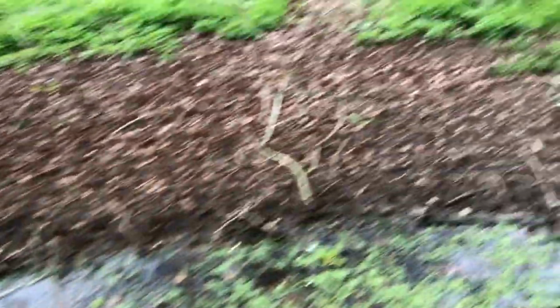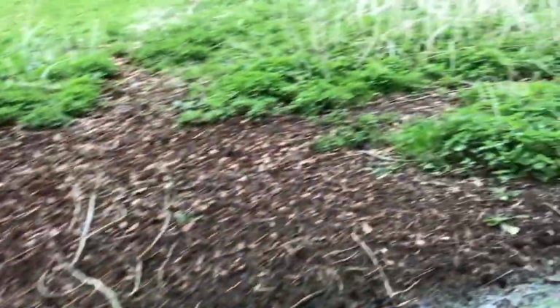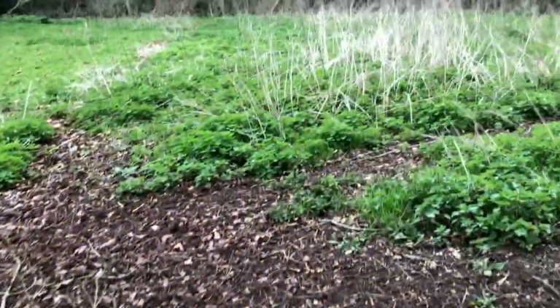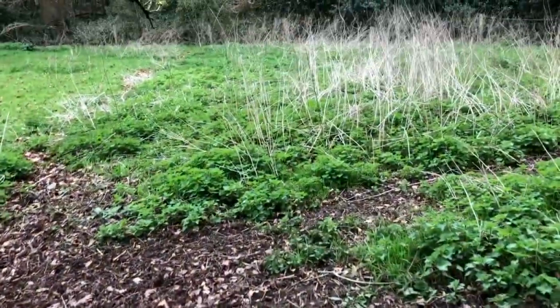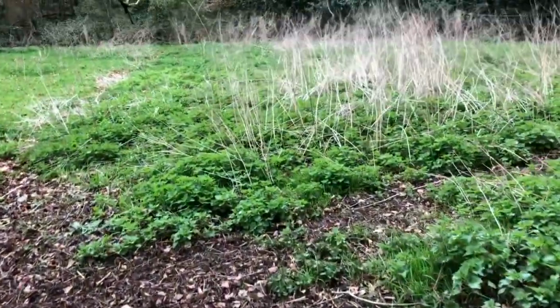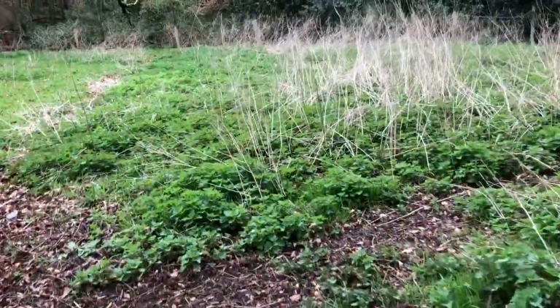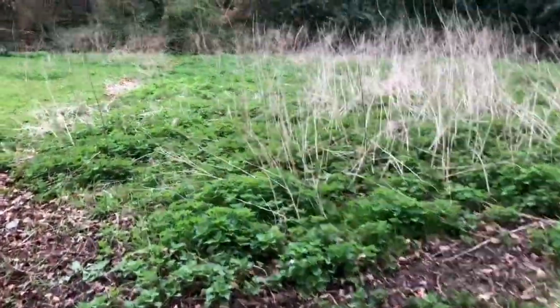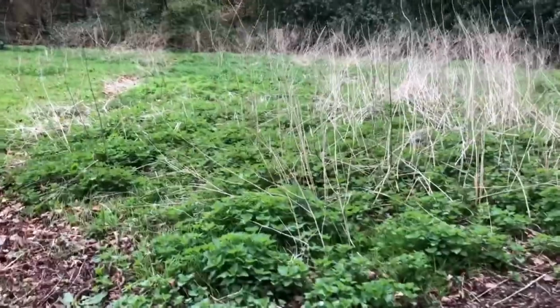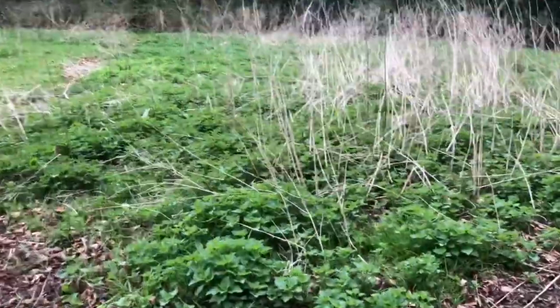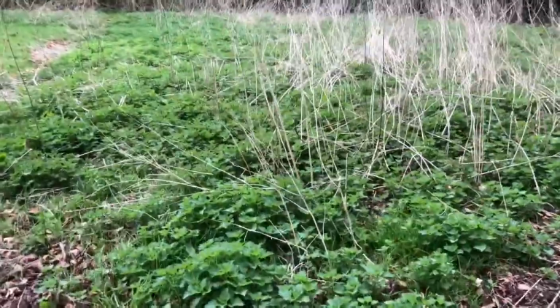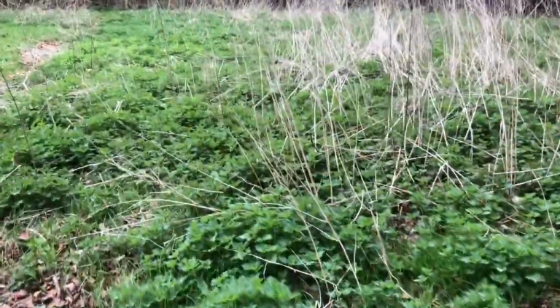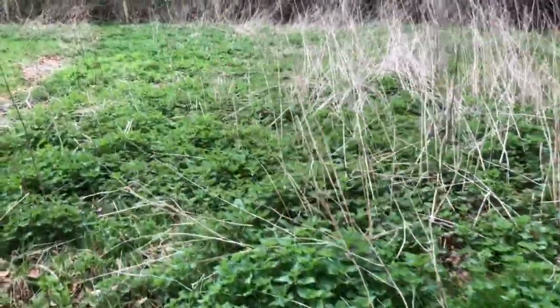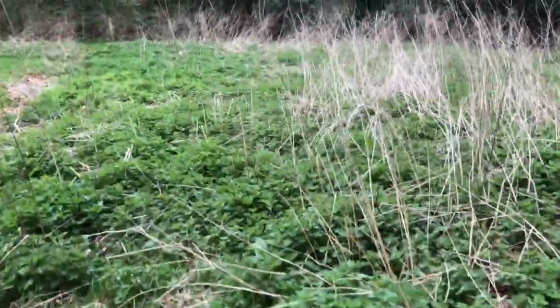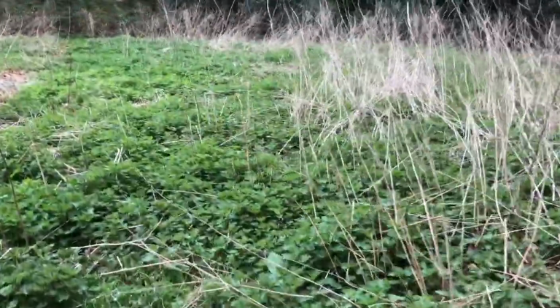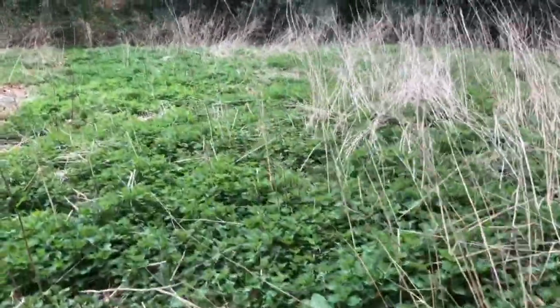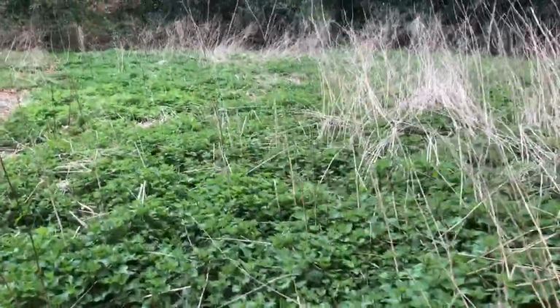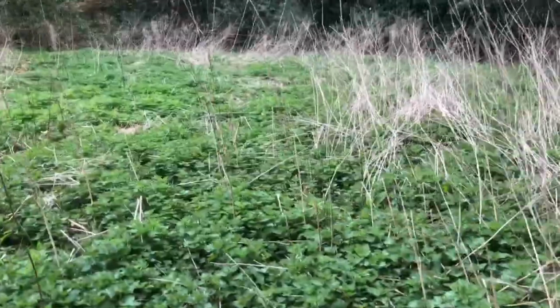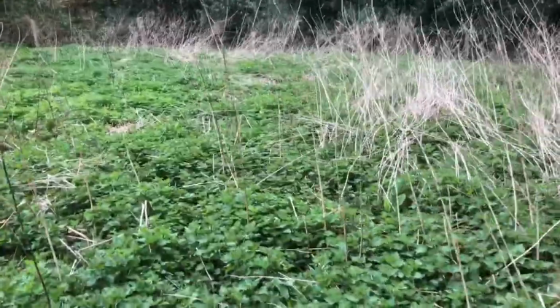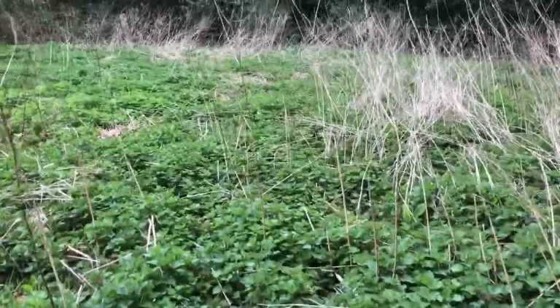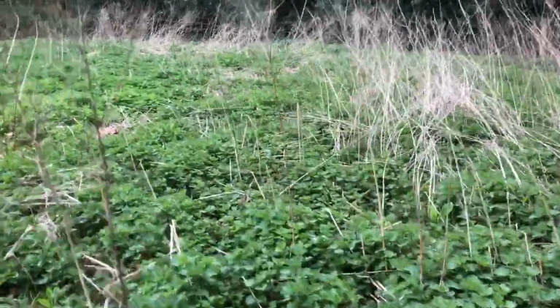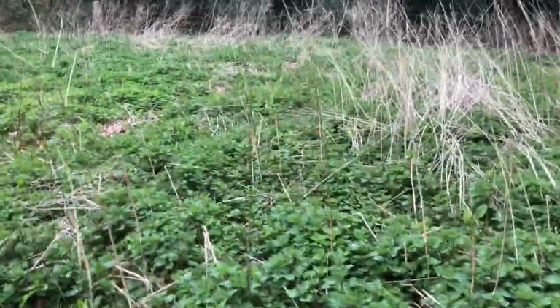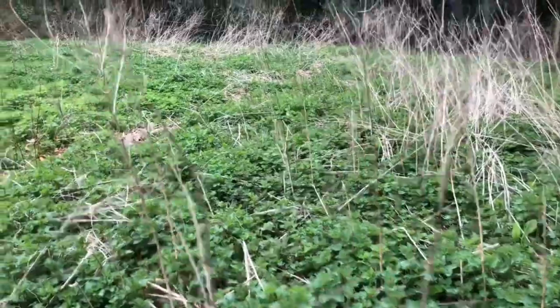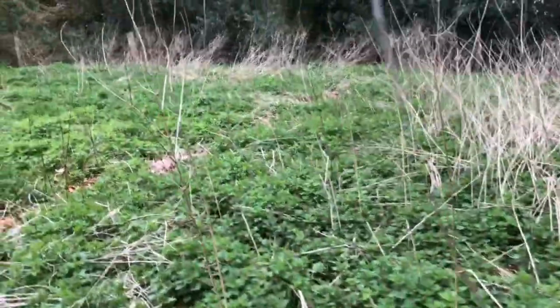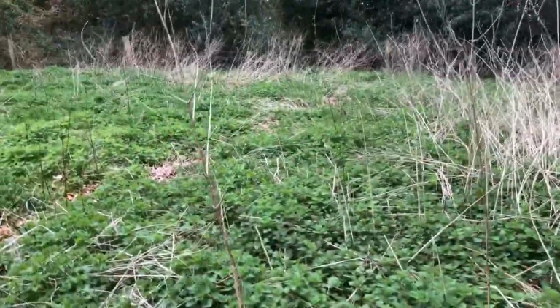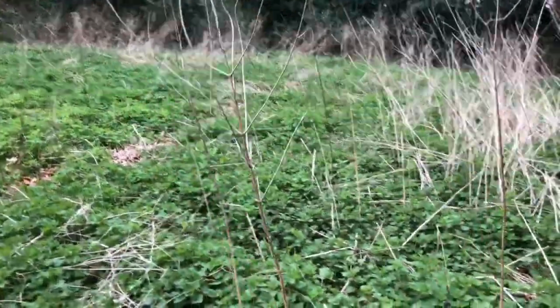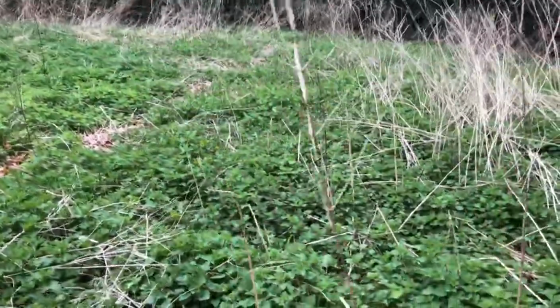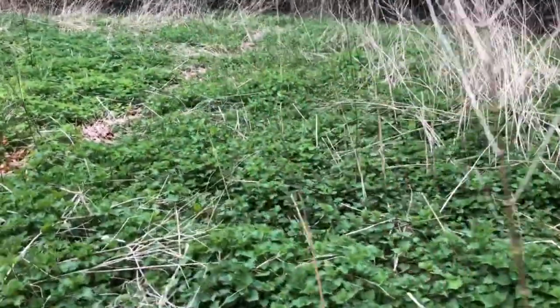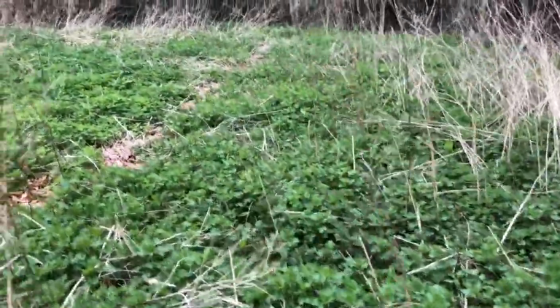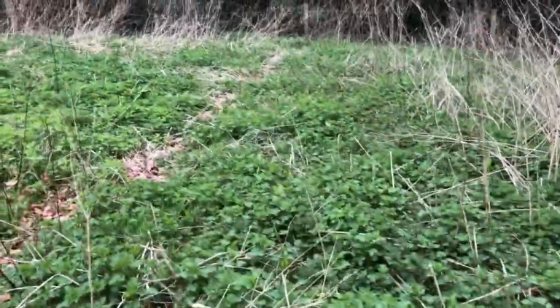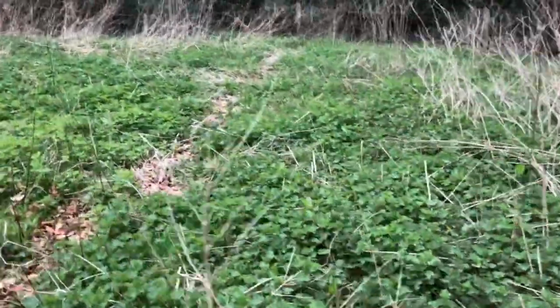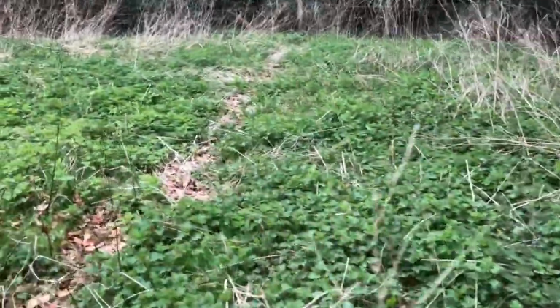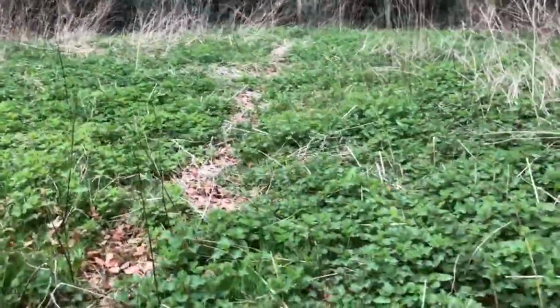So here's my nettle patch. Oh, and you can smell the nettles. Absolutely smell them.